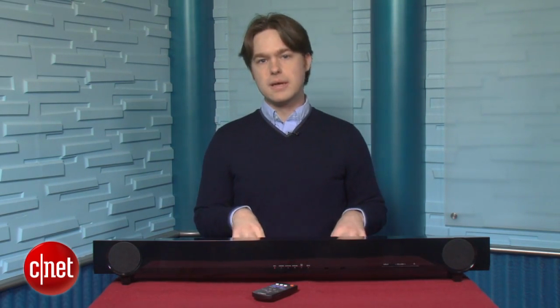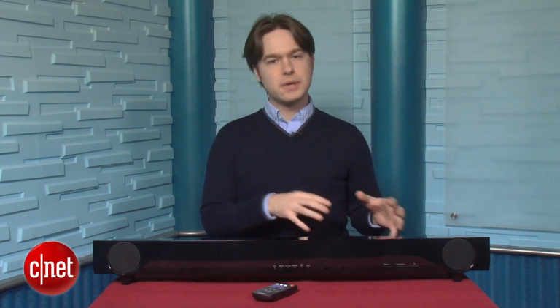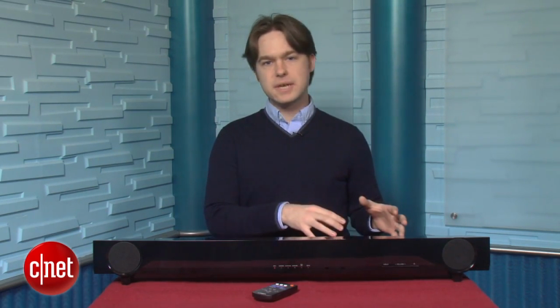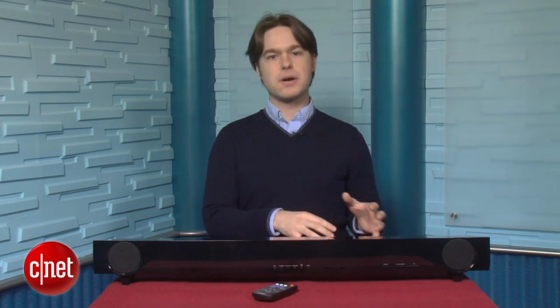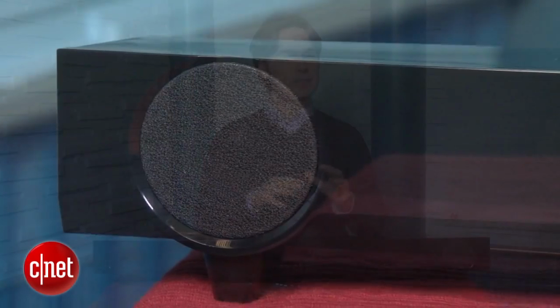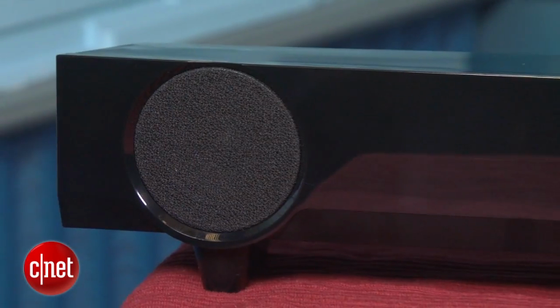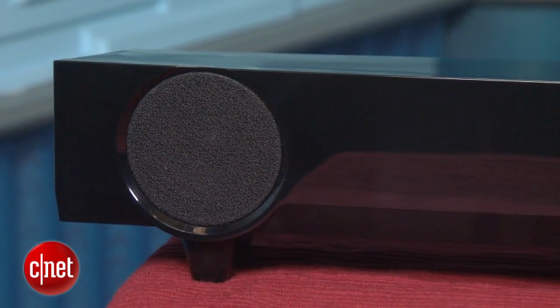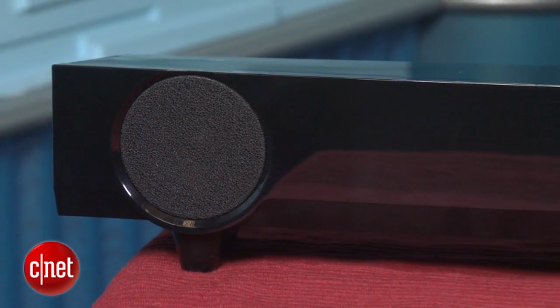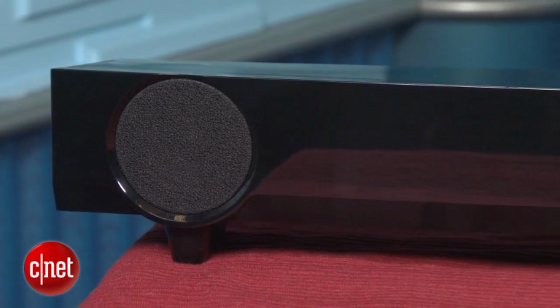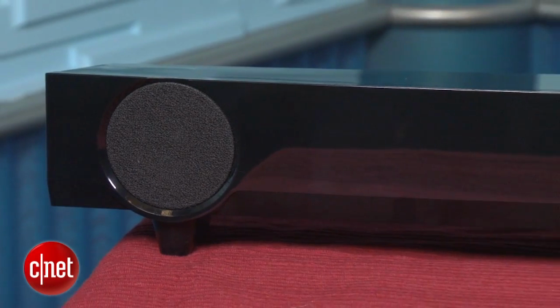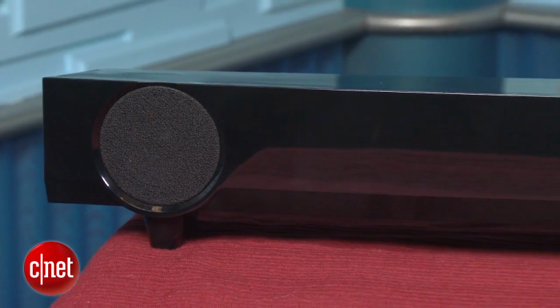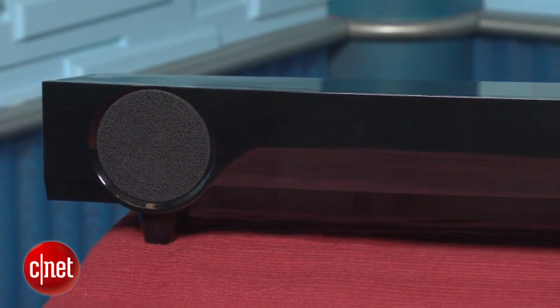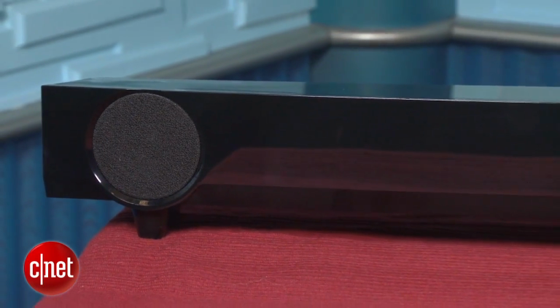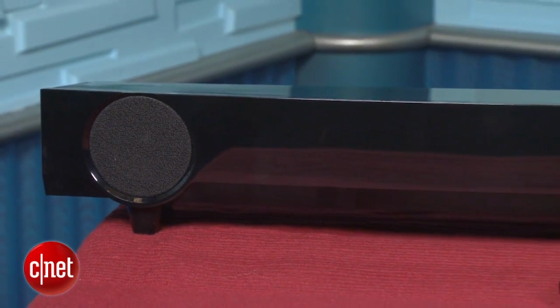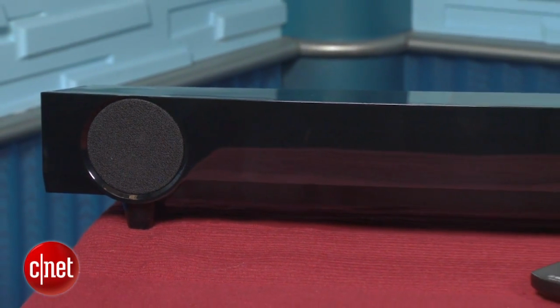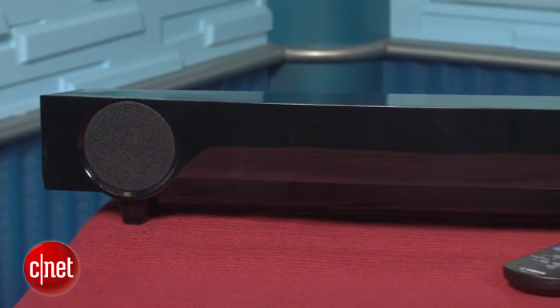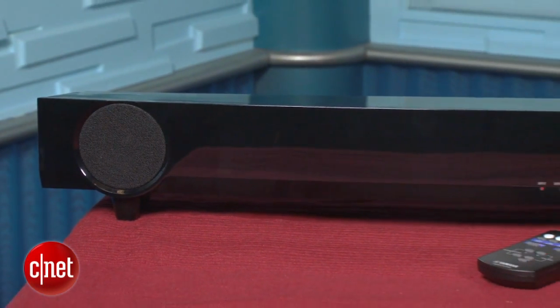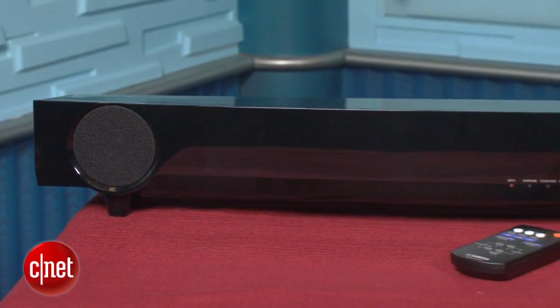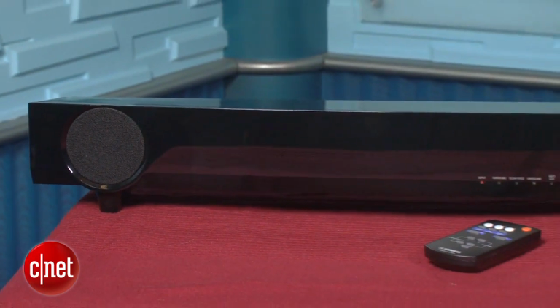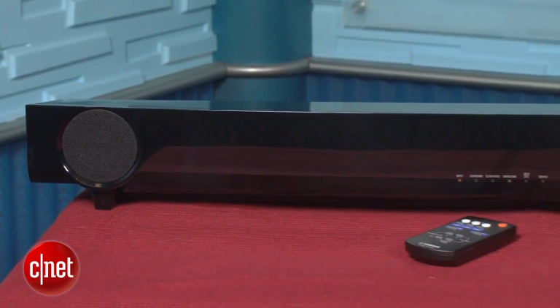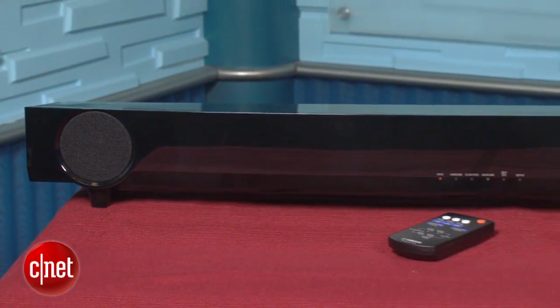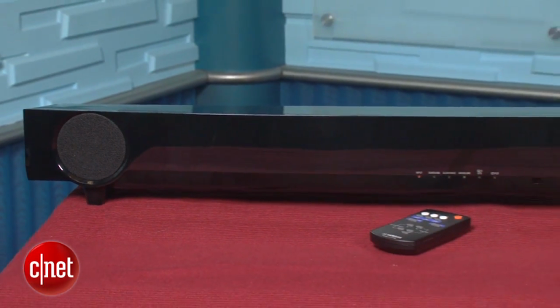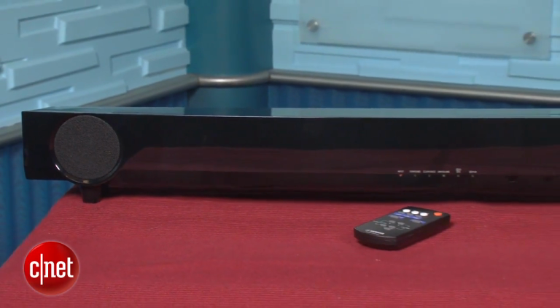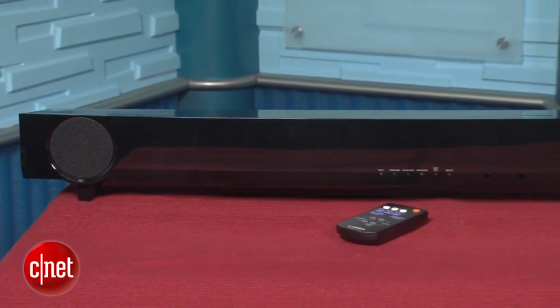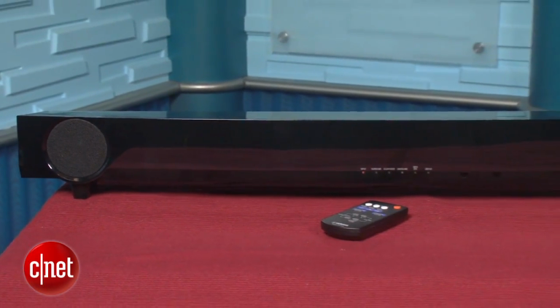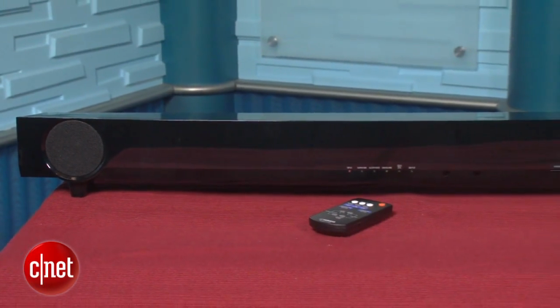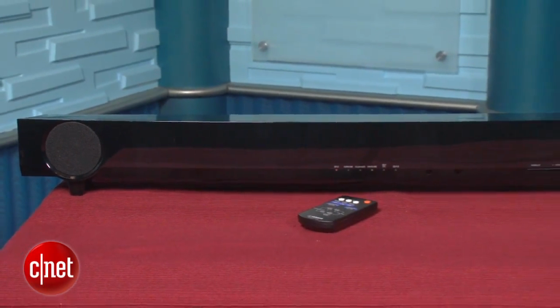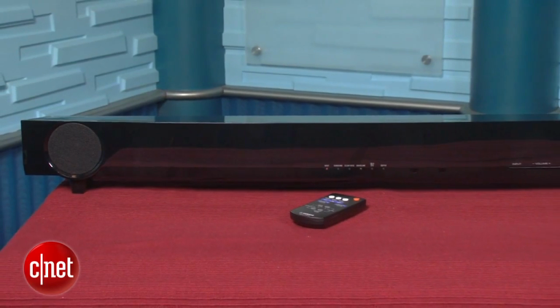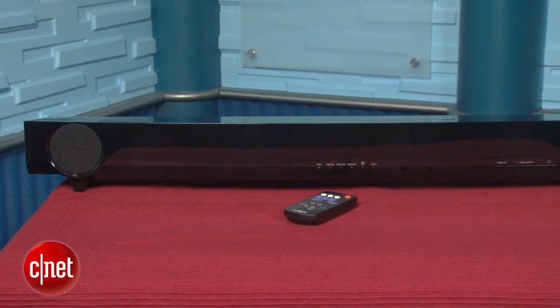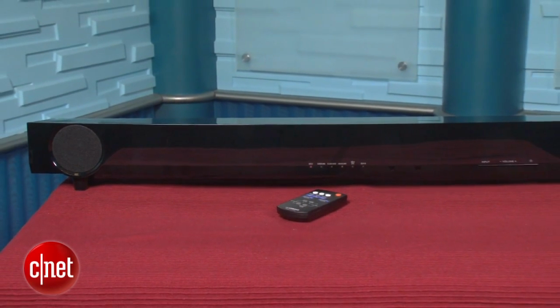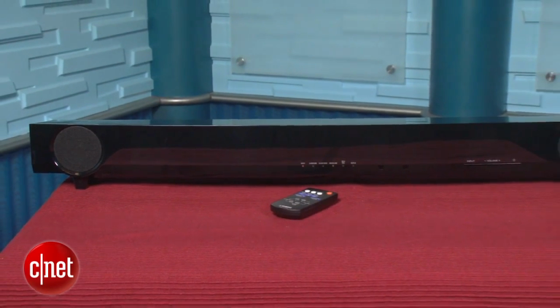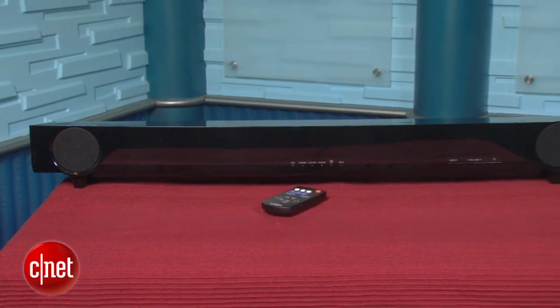A budget soundbar is never going to replace a real home theater system, but it does make a big difference over the built-in speakers on your TV, and for a lot of people, that's going to be good enough.